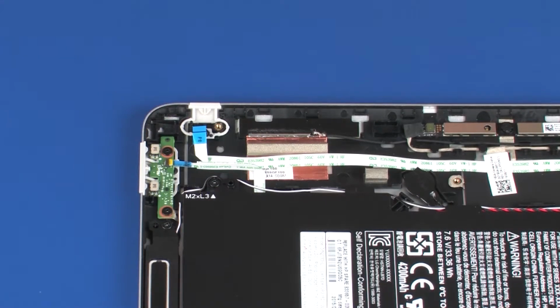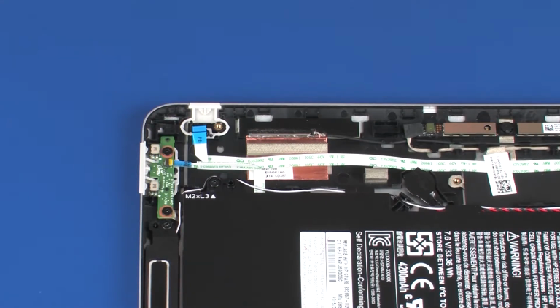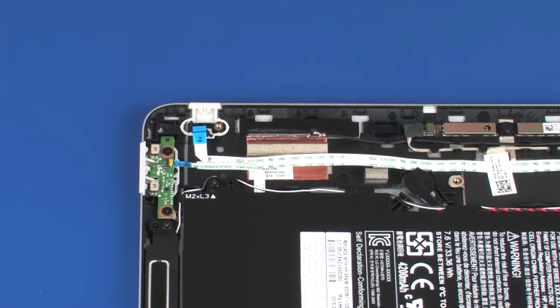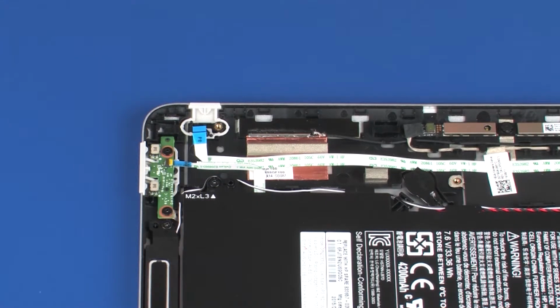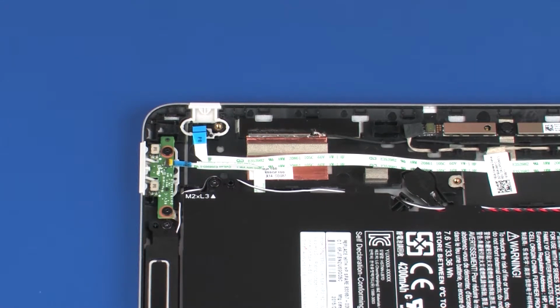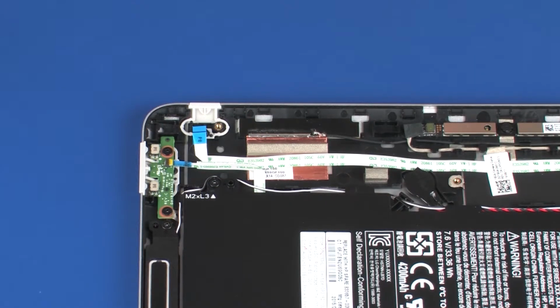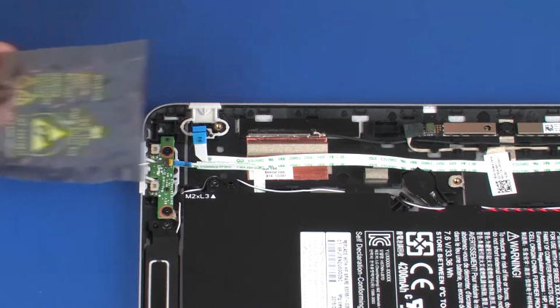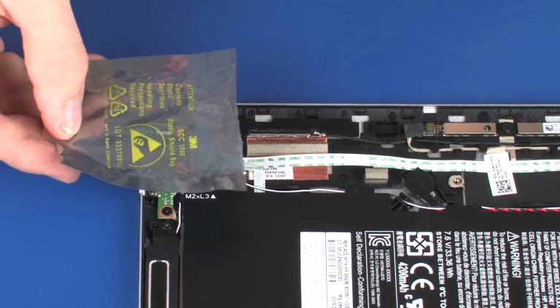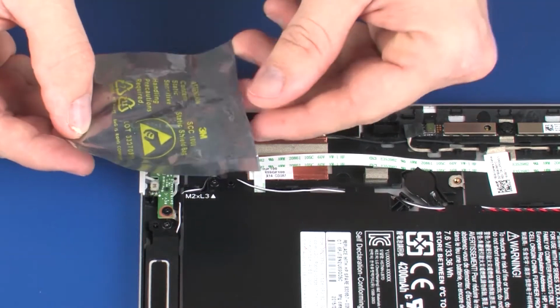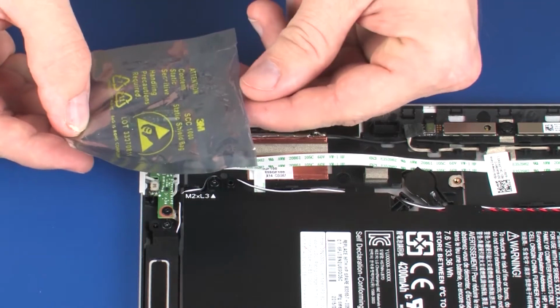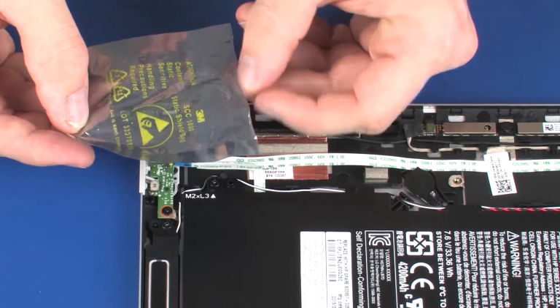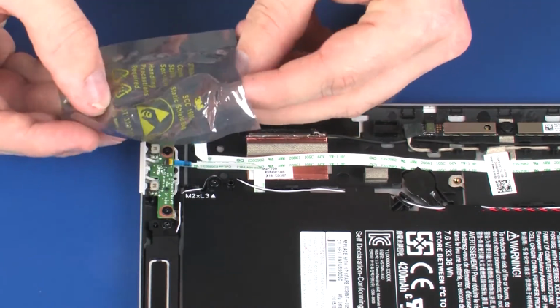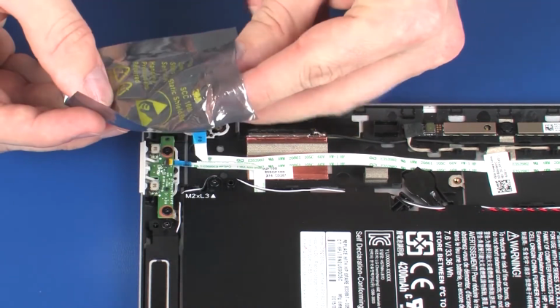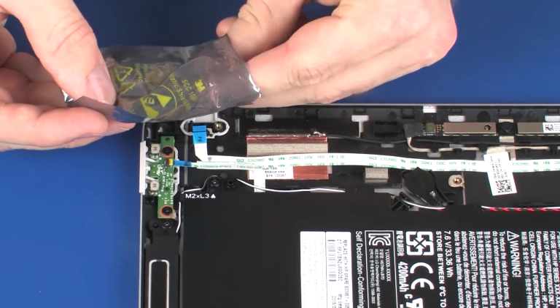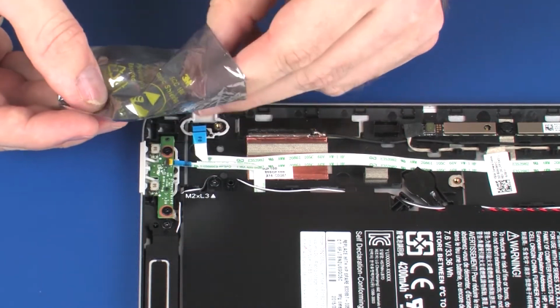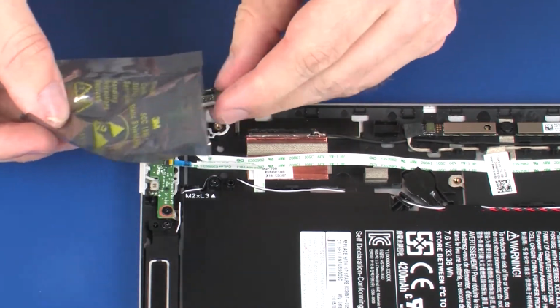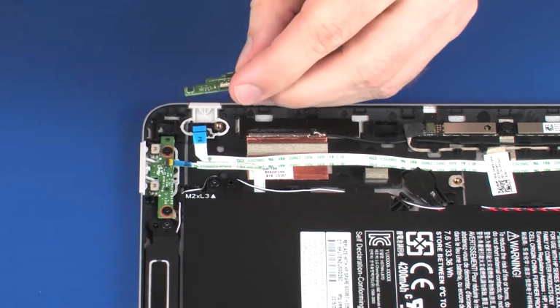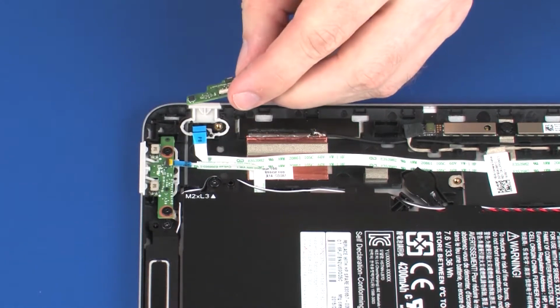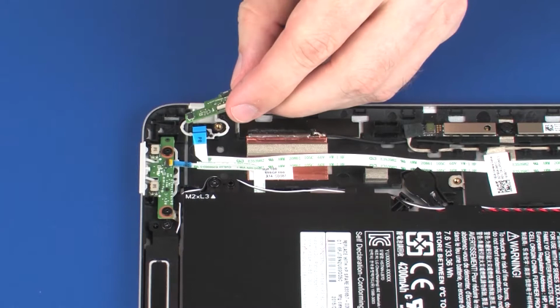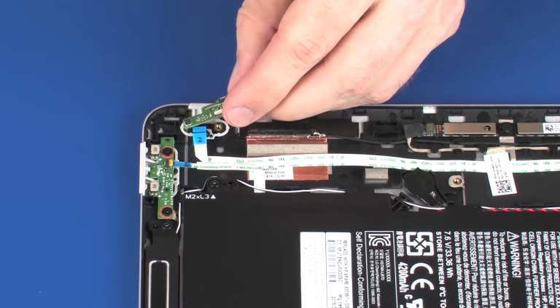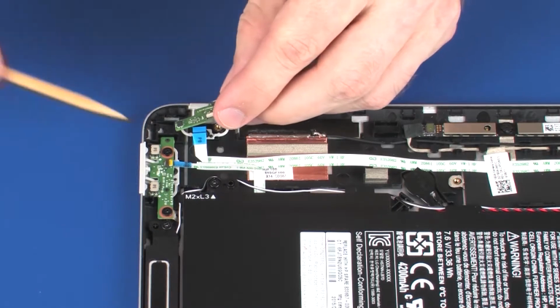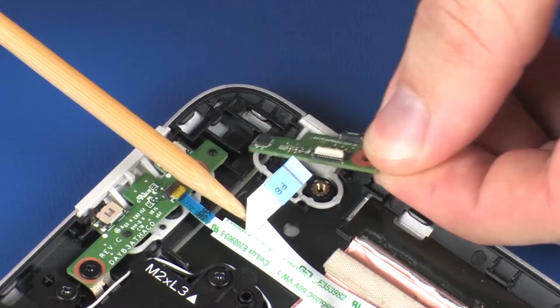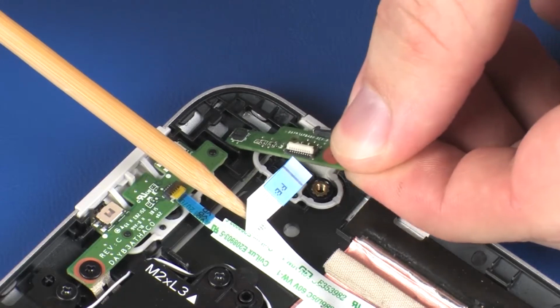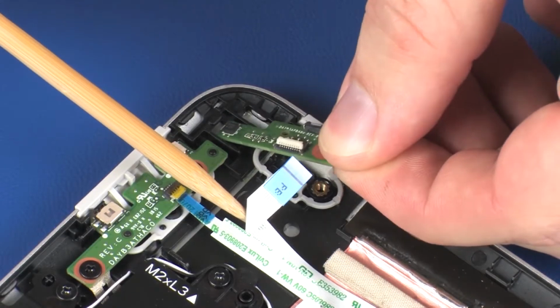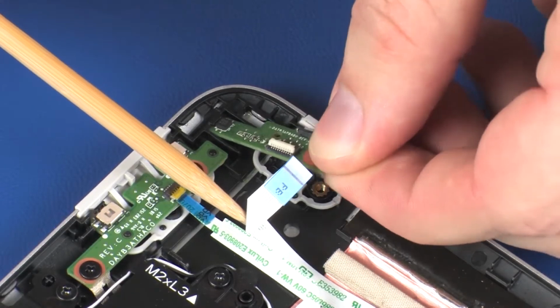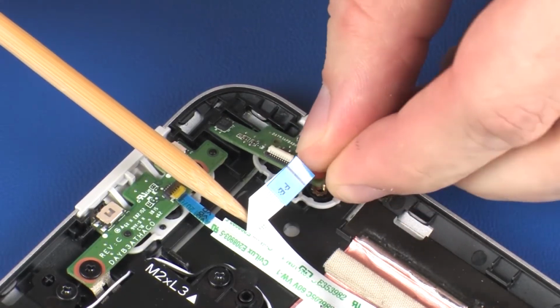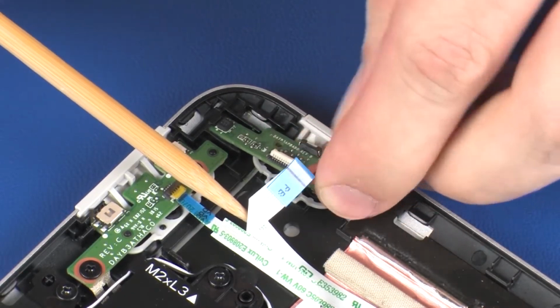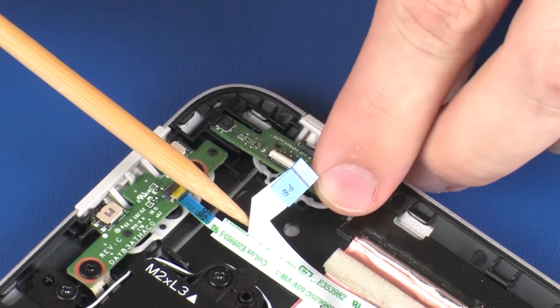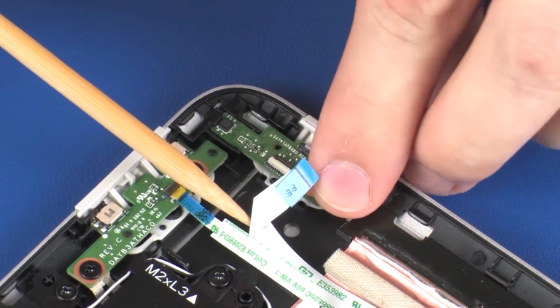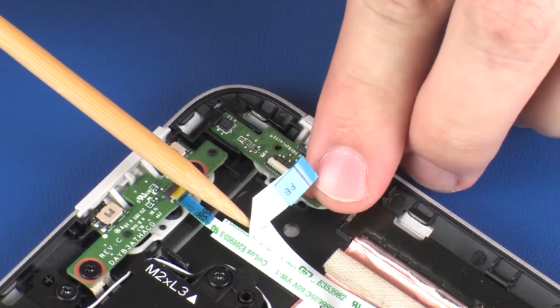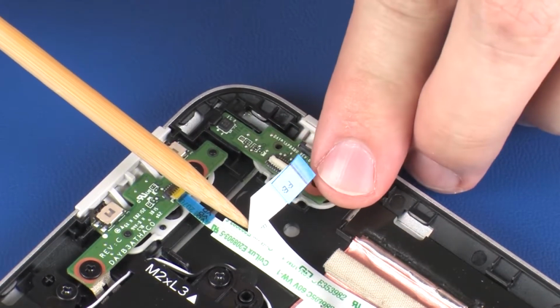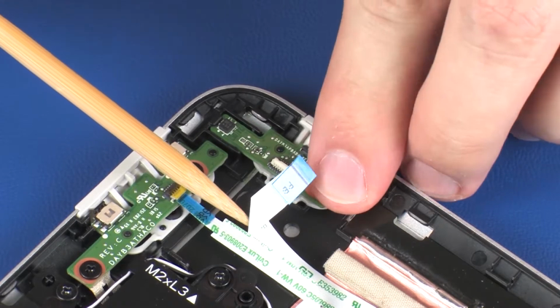Replacement. Remove the power button board from the static dissipative bag. Toe the power button board onto the retention tab and lower it onto the alignment pin on the display enclosure.